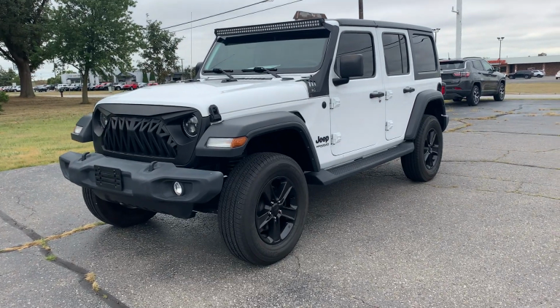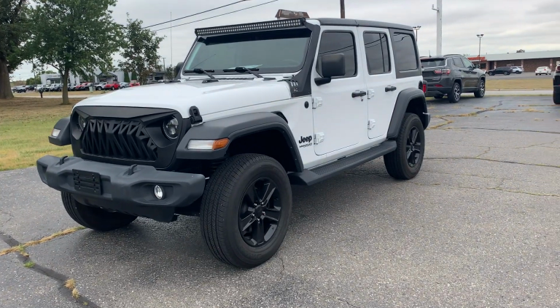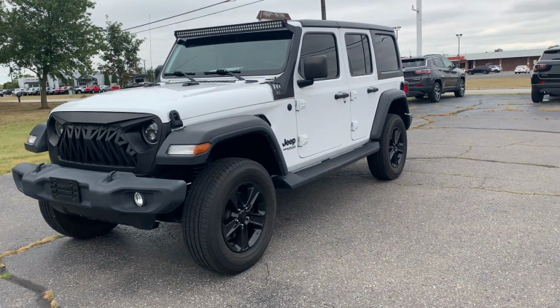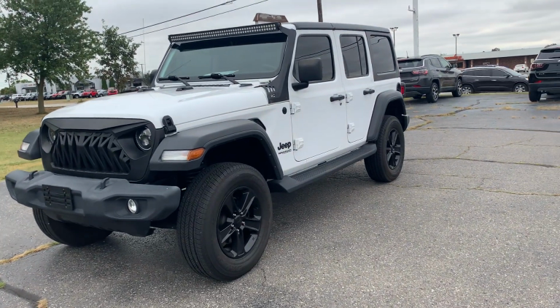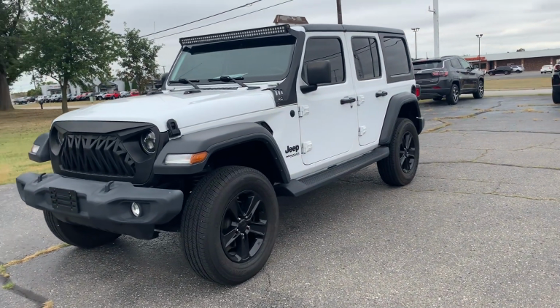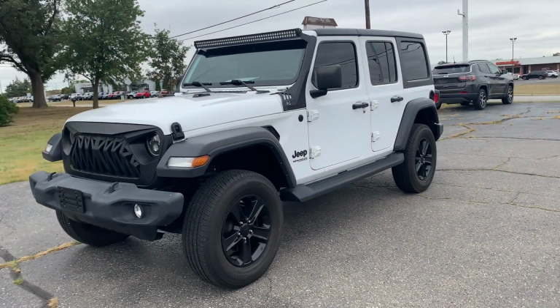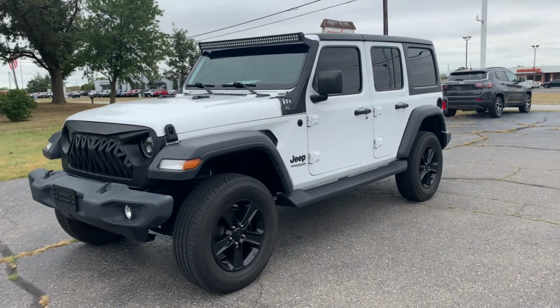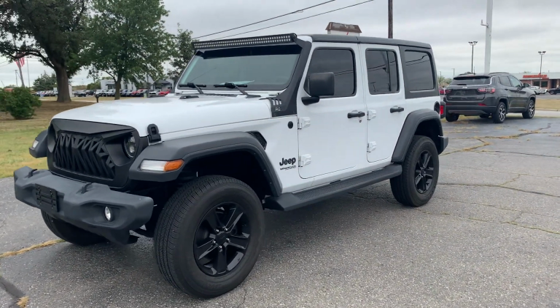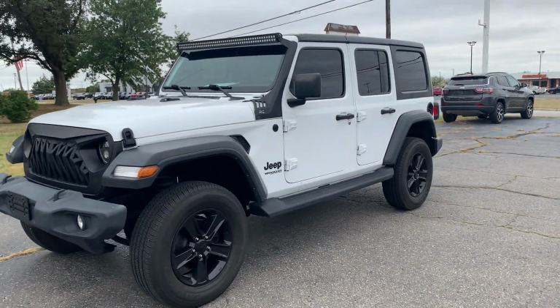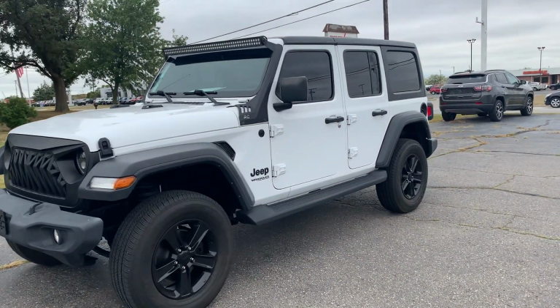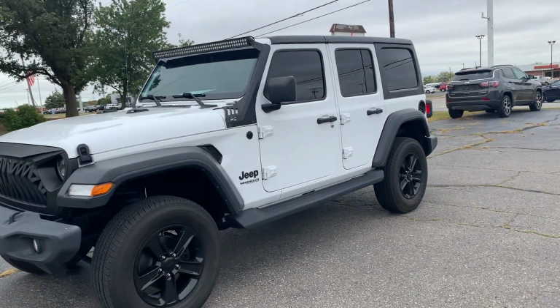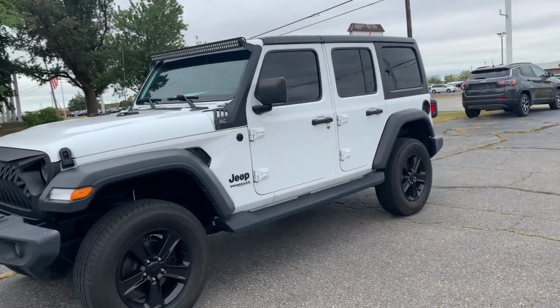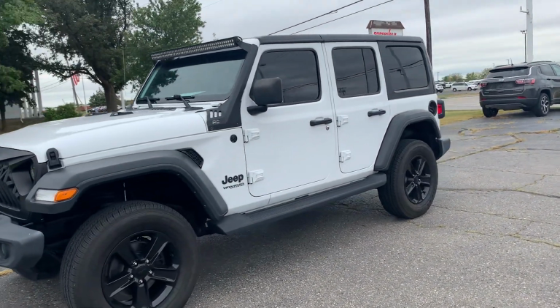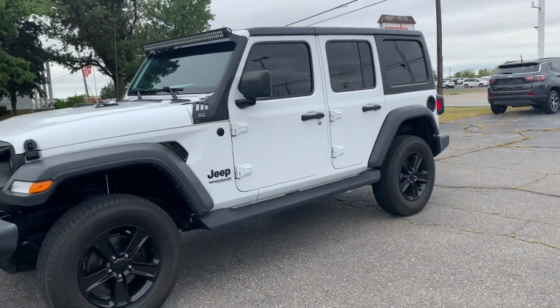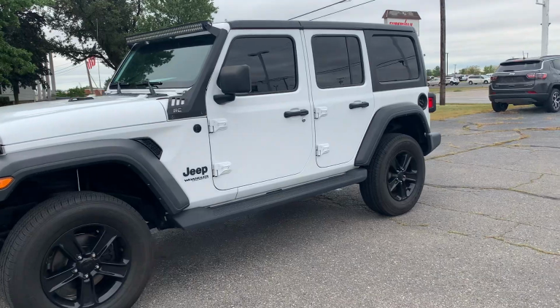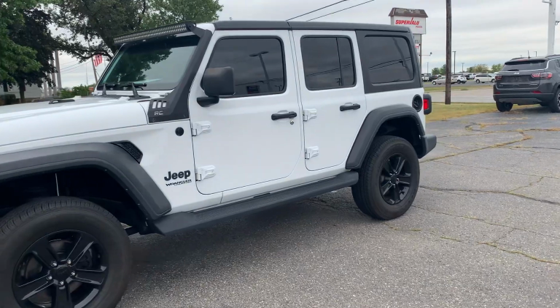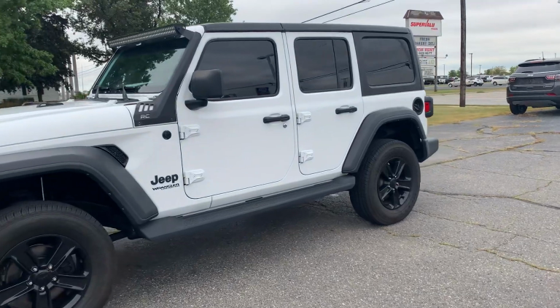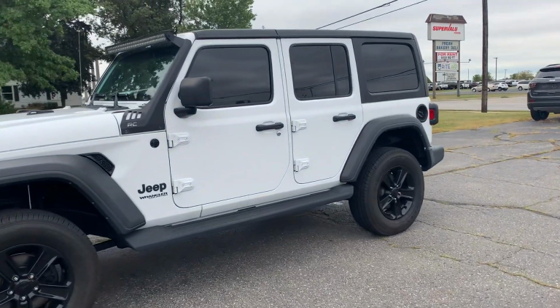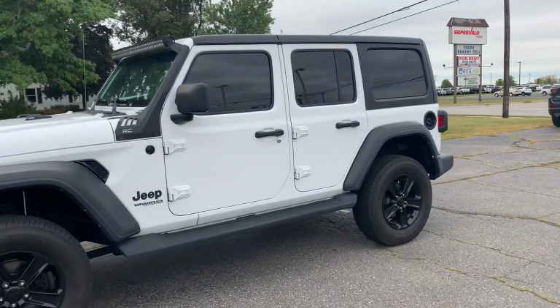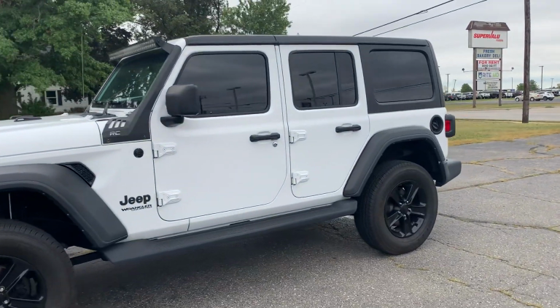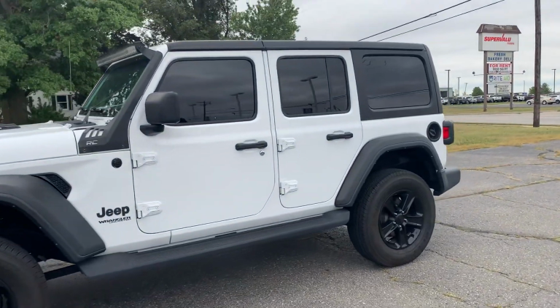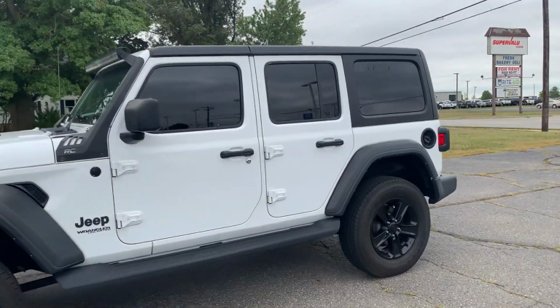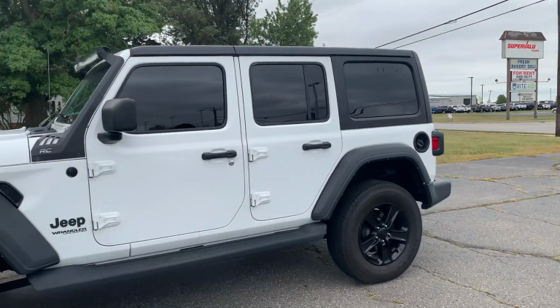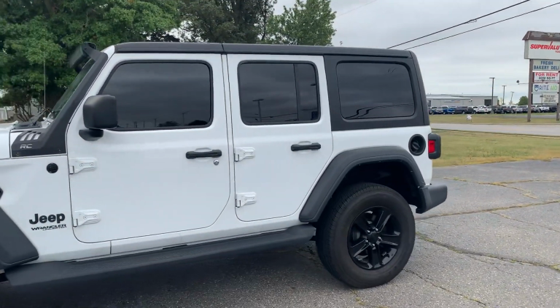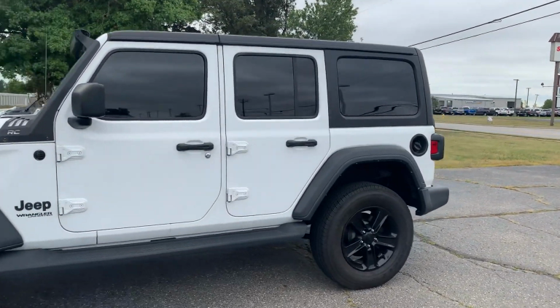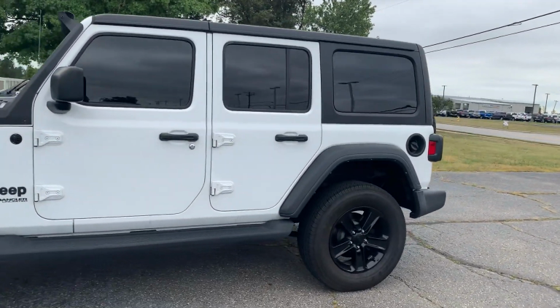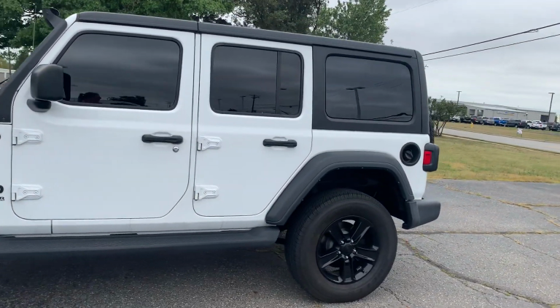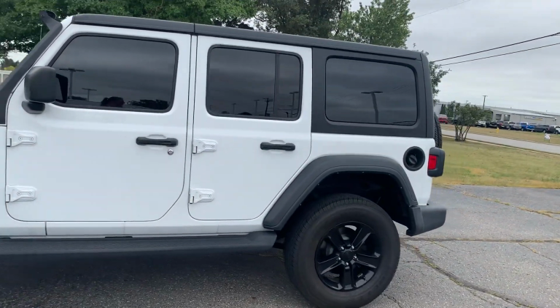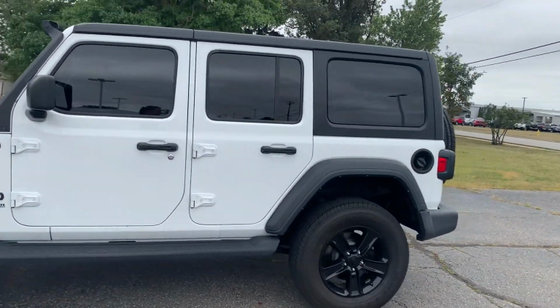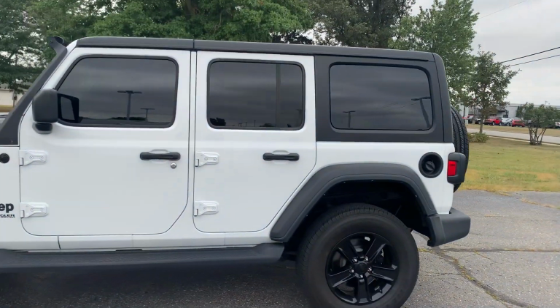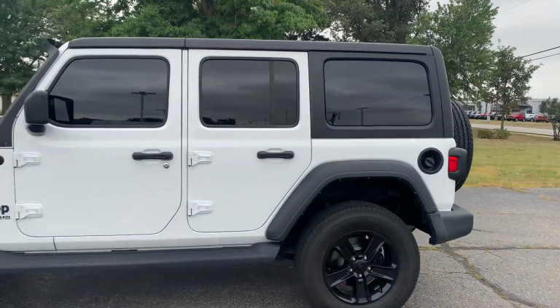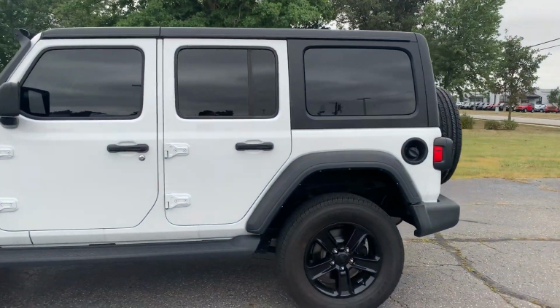Angel here at Terri Henricks Chrysler, going to take you on a quick walk around of this 2022 Jeep Wrangler Sport Altitude.